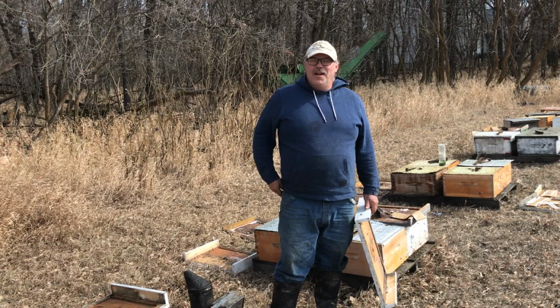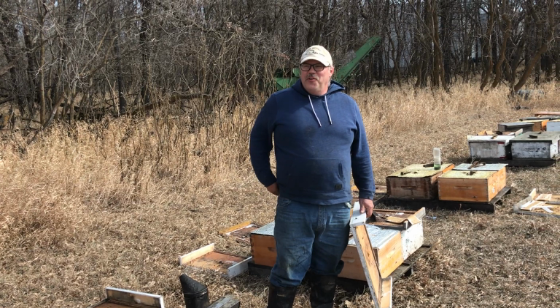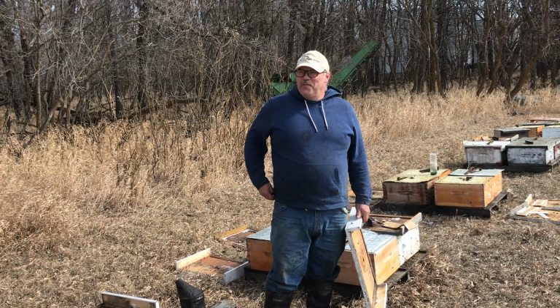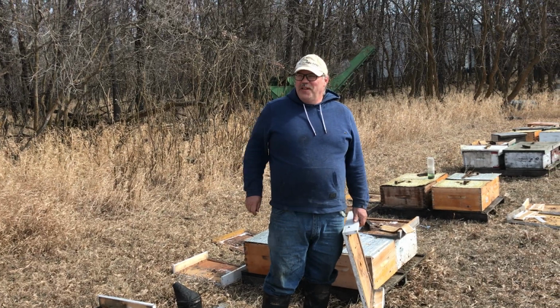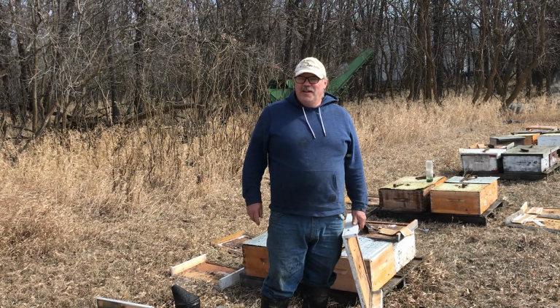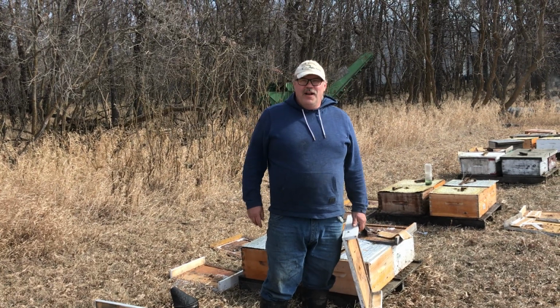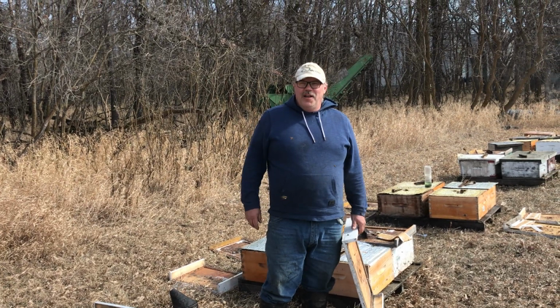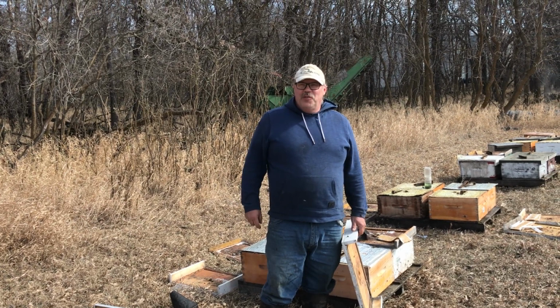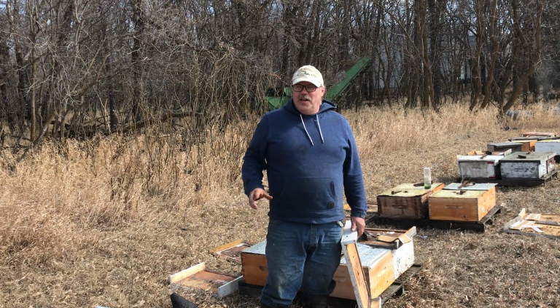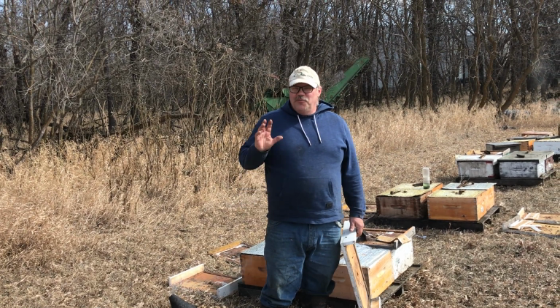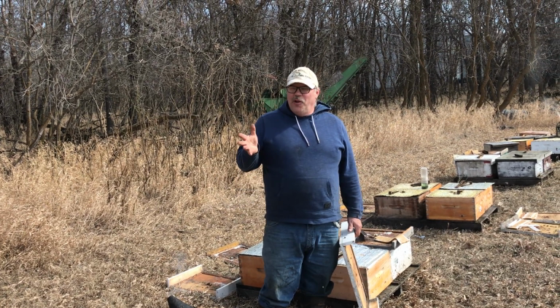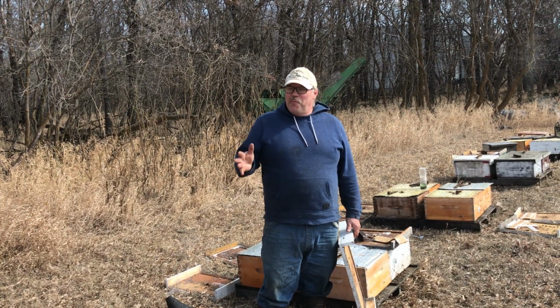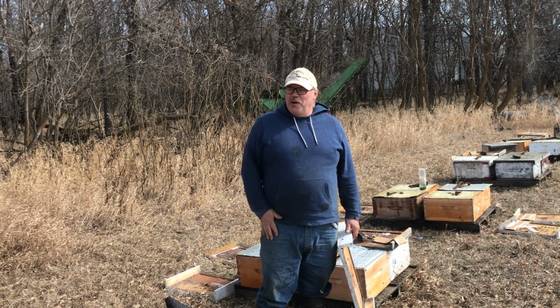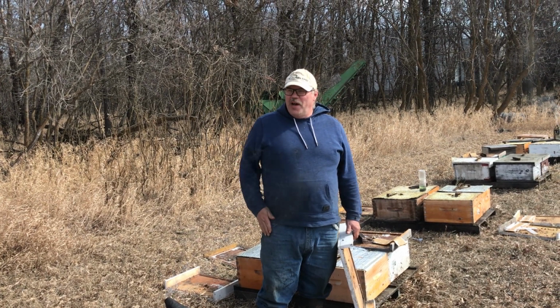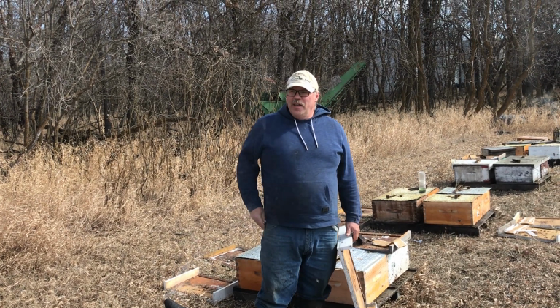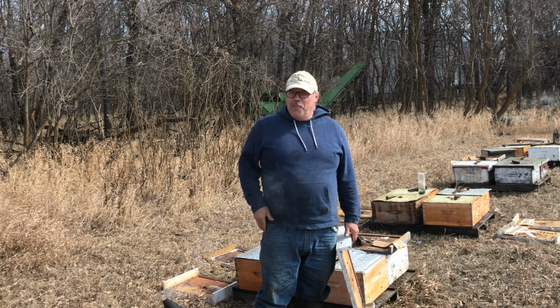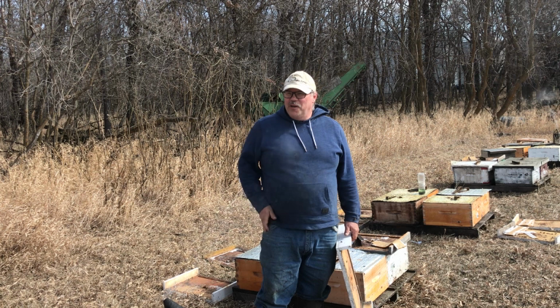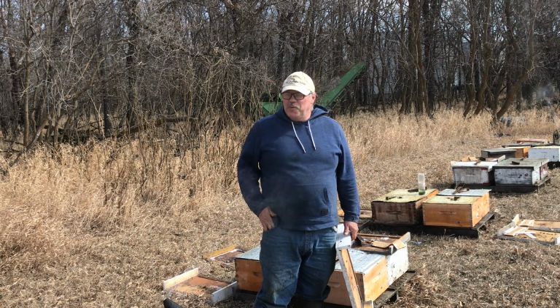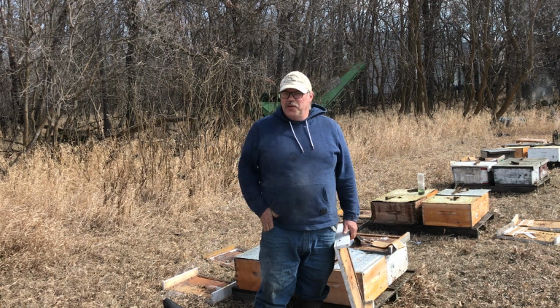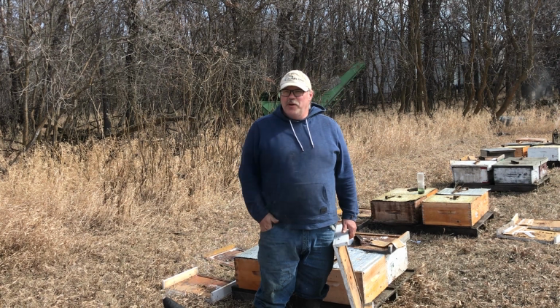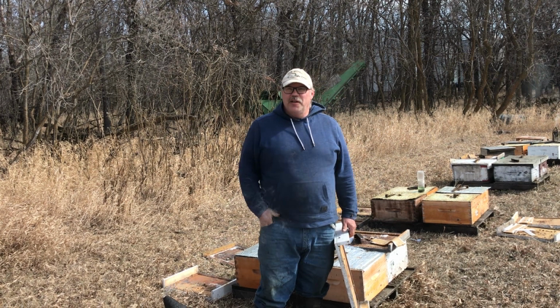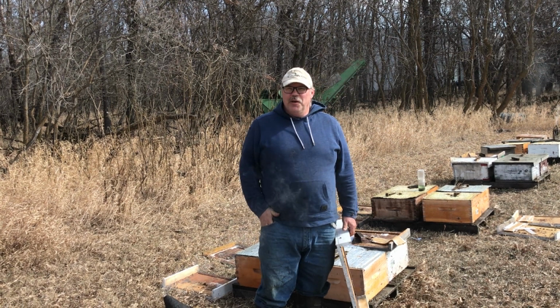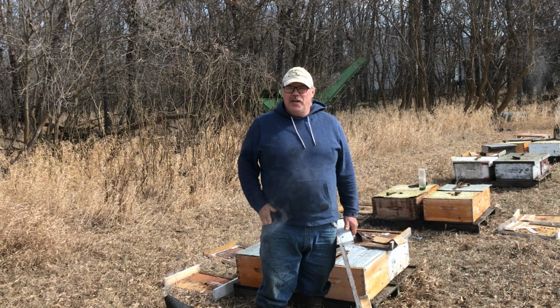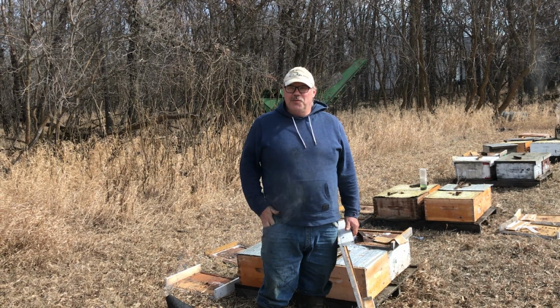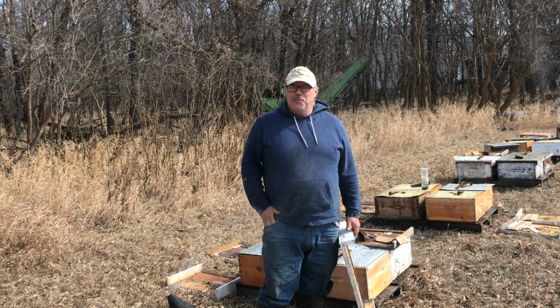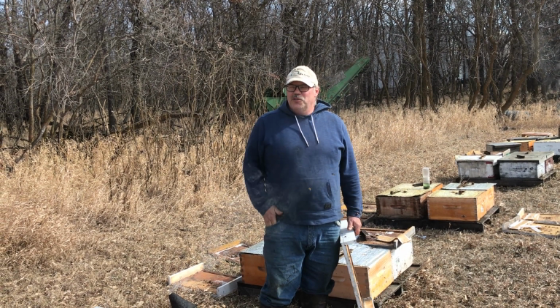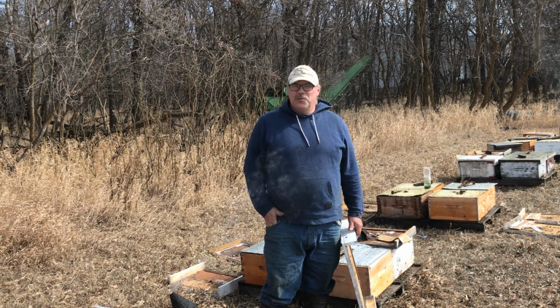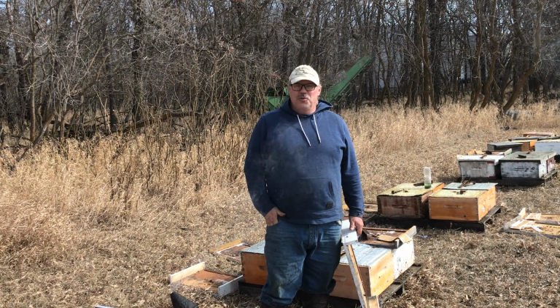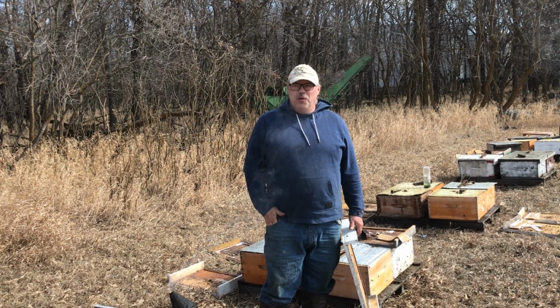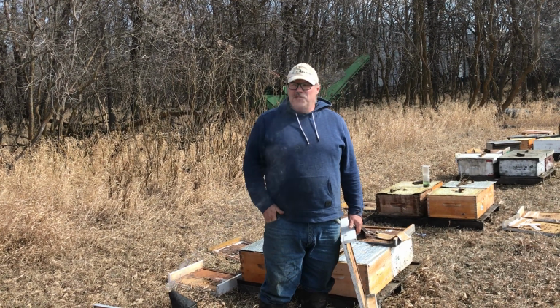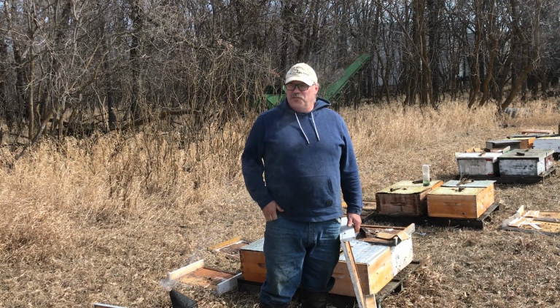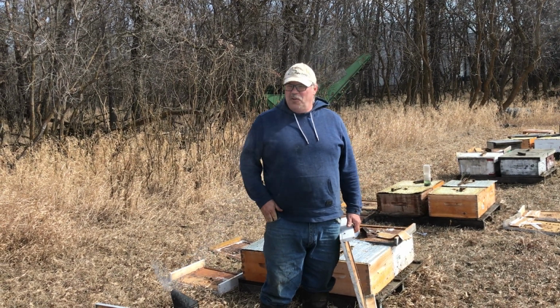Hi, Phil the Bee Man here. I'm following up on my HopGuard experiment where I applied some HopGuard strips to hives last fall.